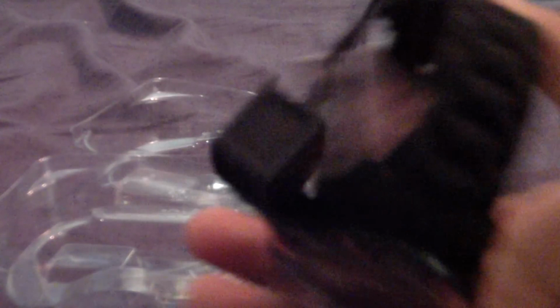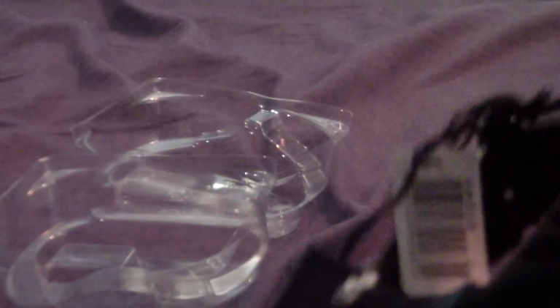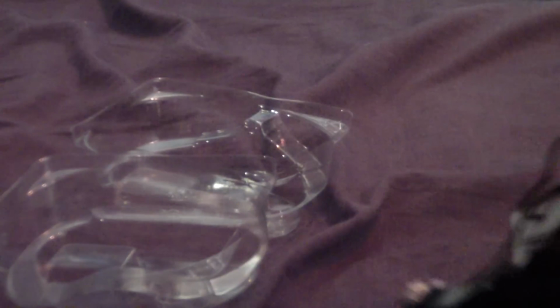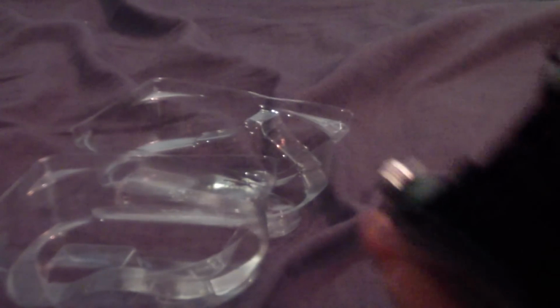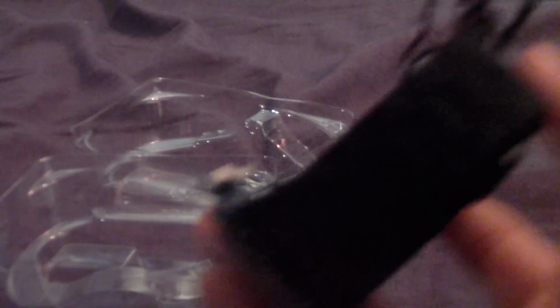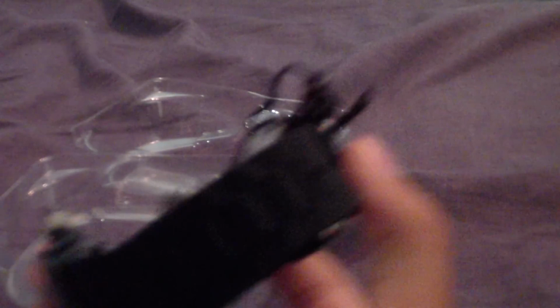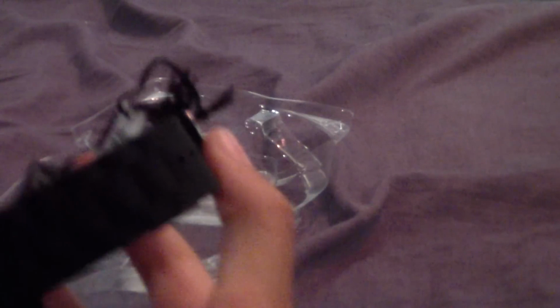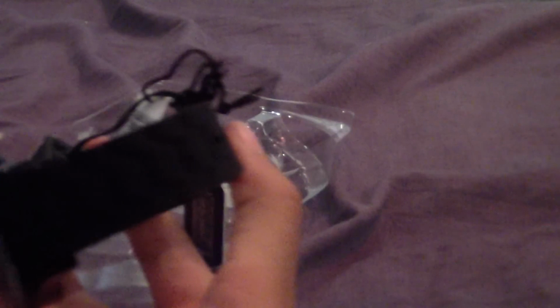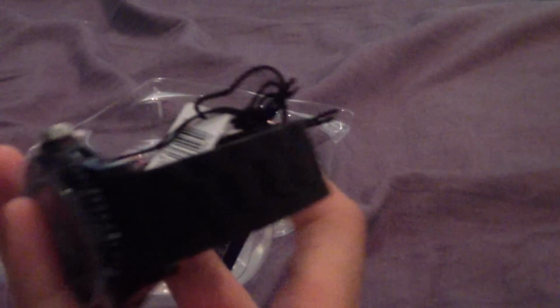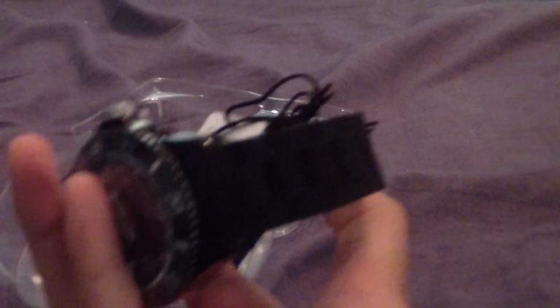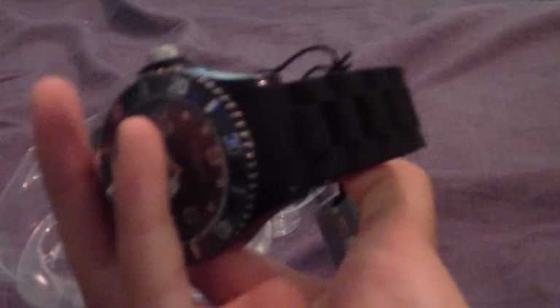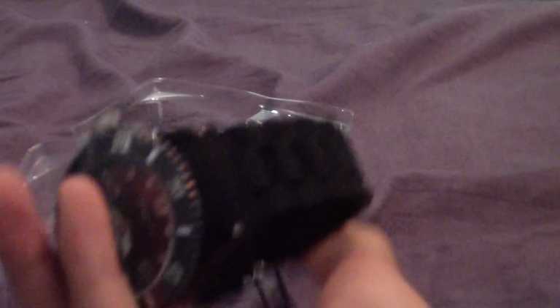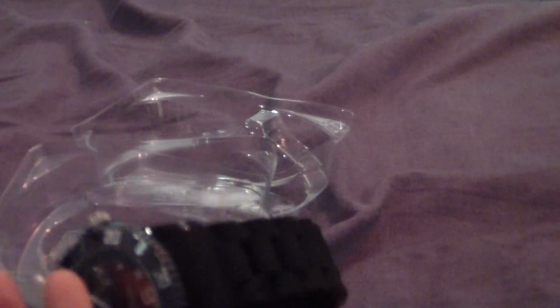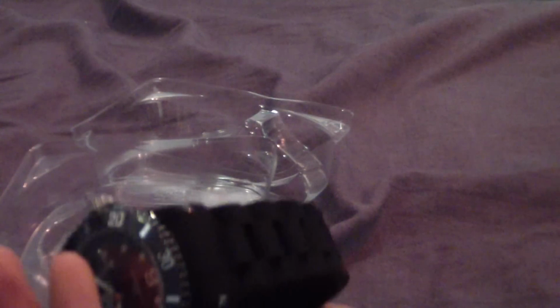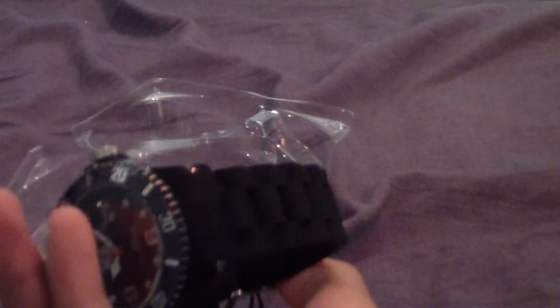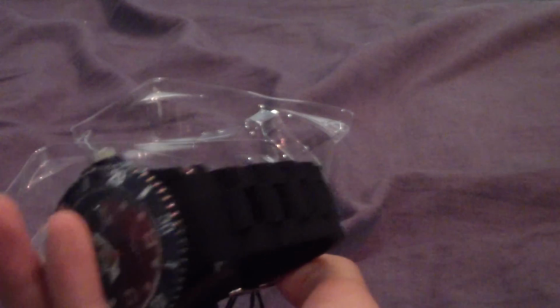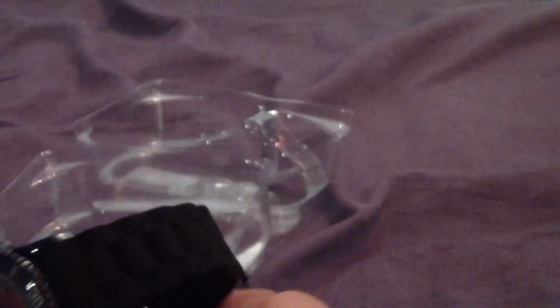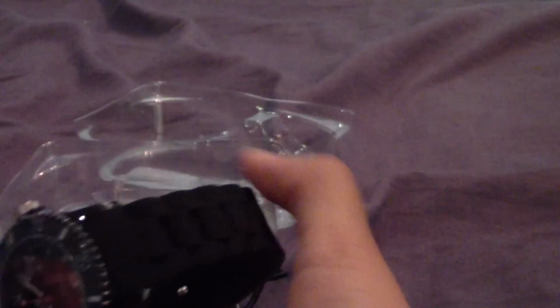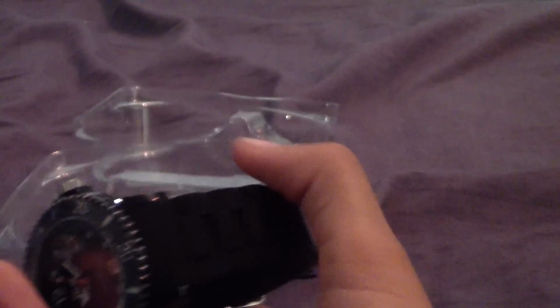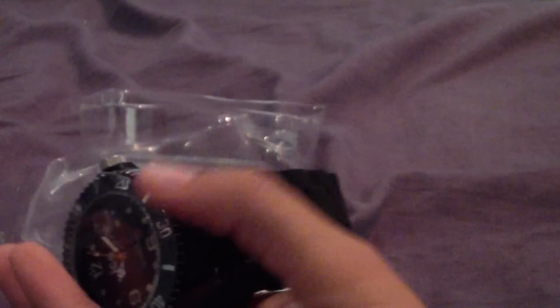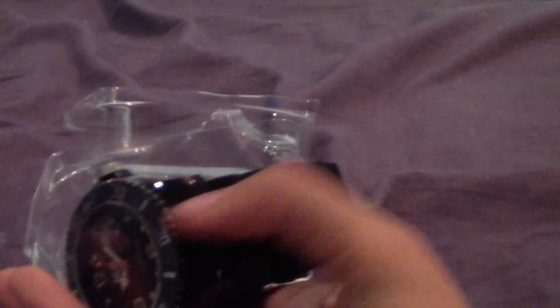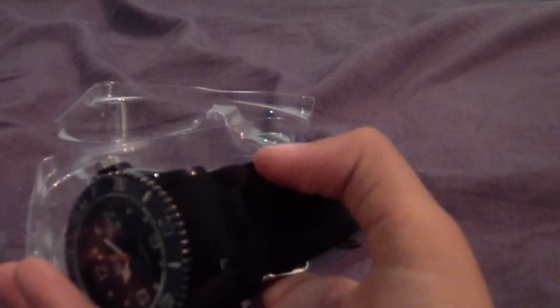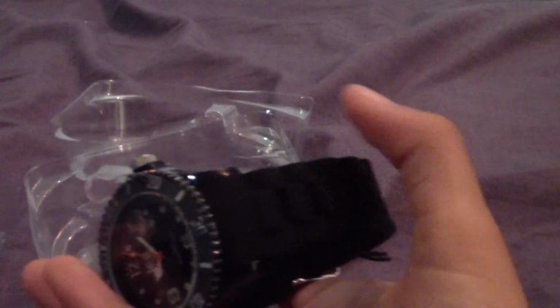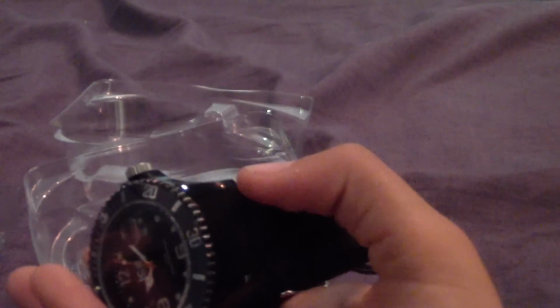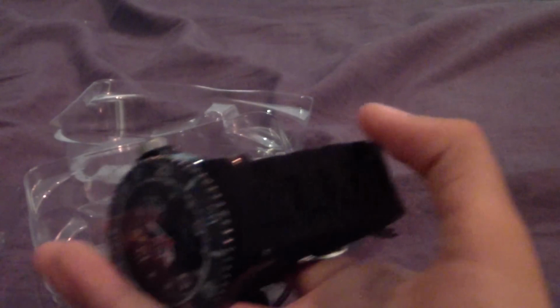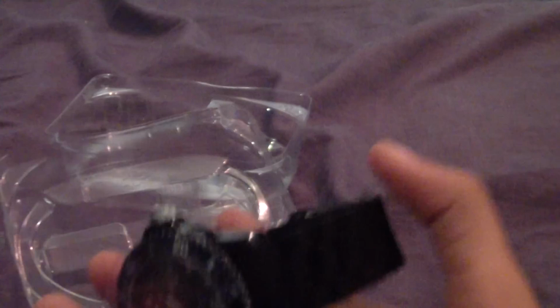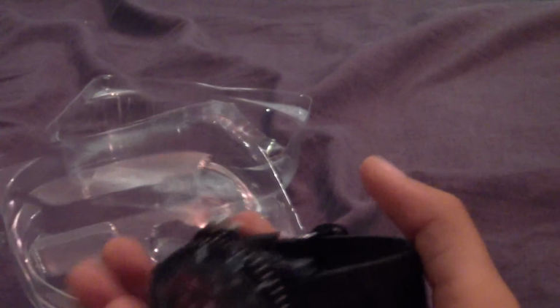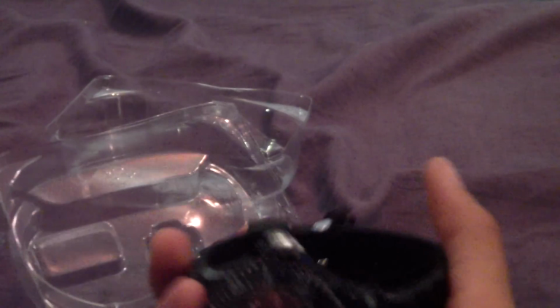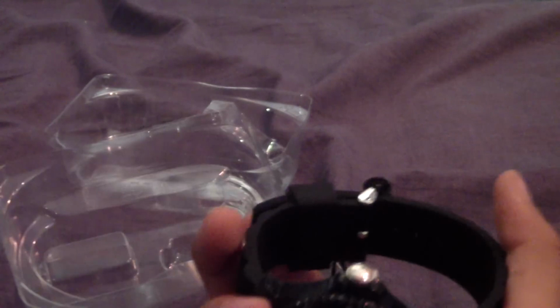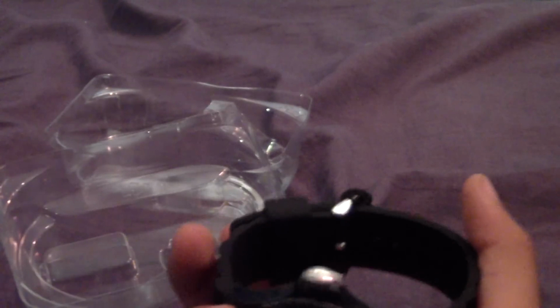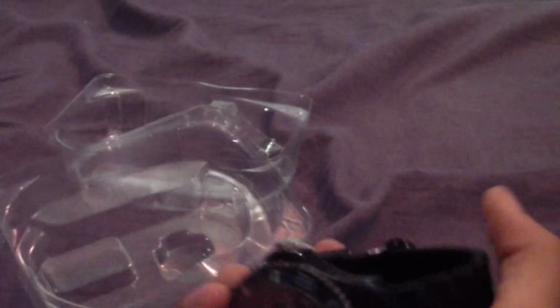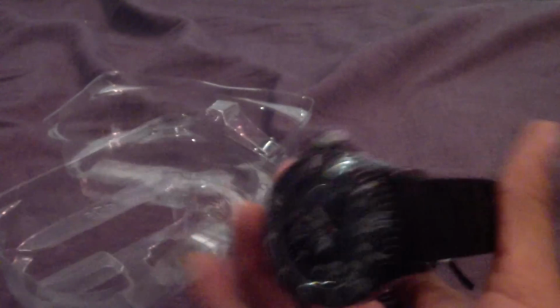It's got this nice pattern — I don't know if you can see it, I'll try and get the light on it. There you go, it's got this nice pattern with the ridges, which is really for comfort.